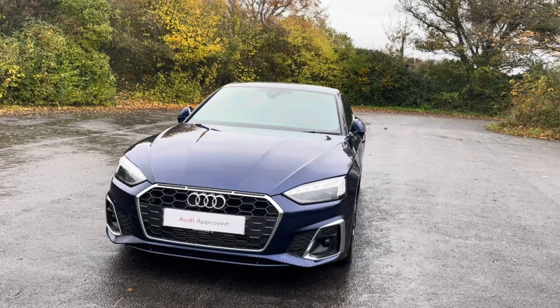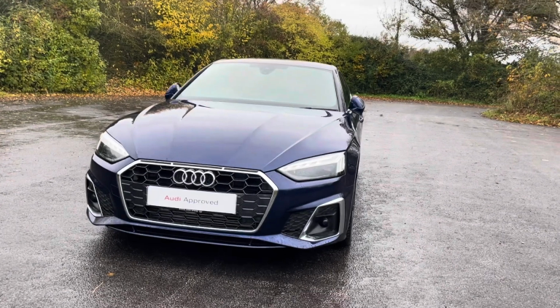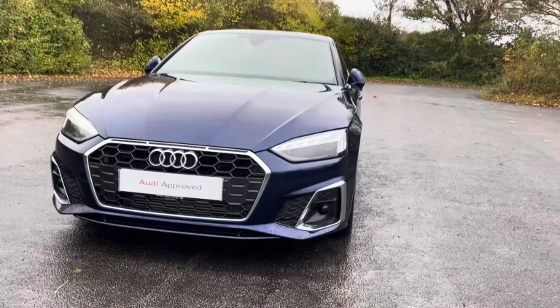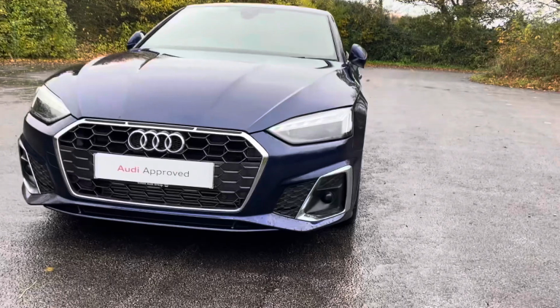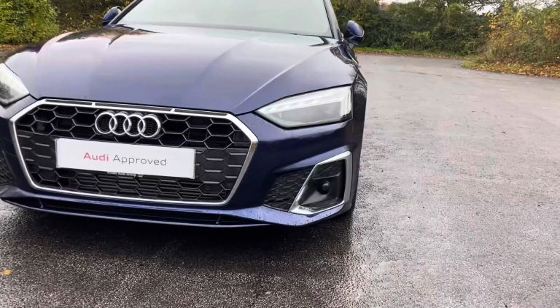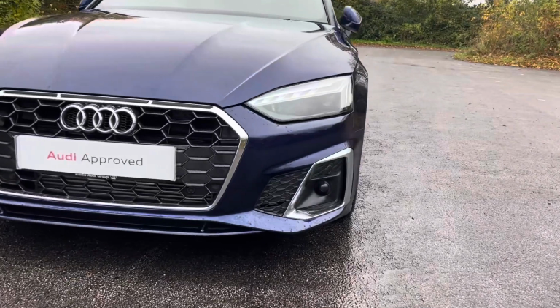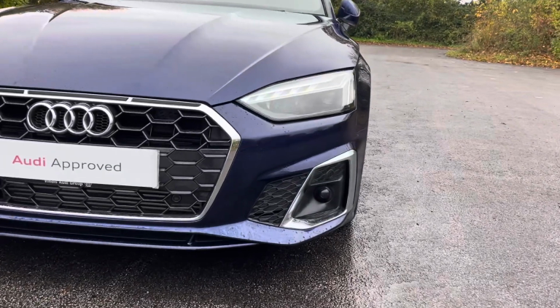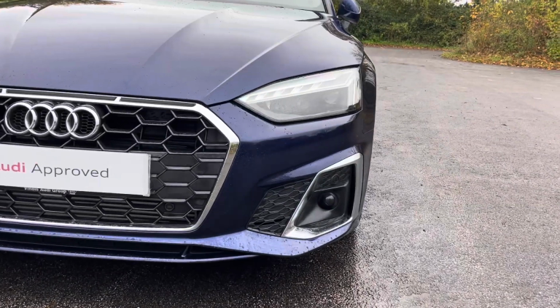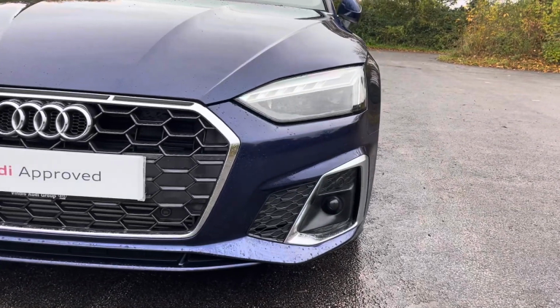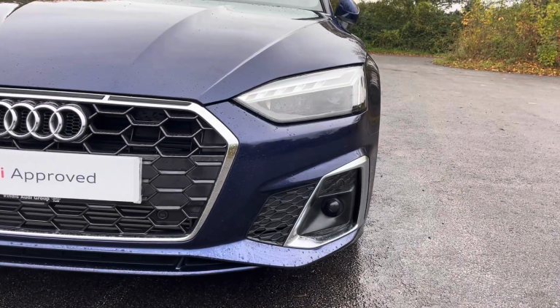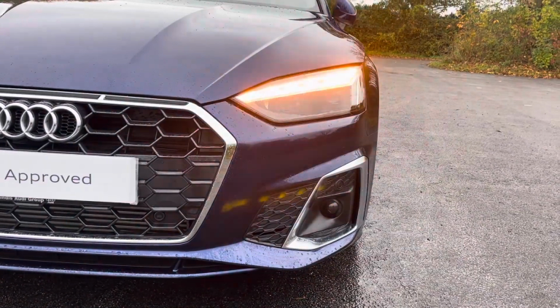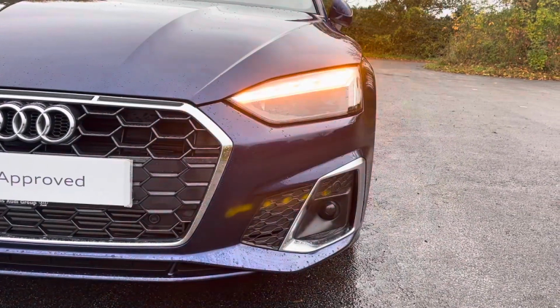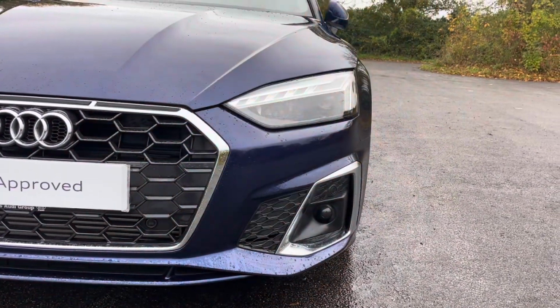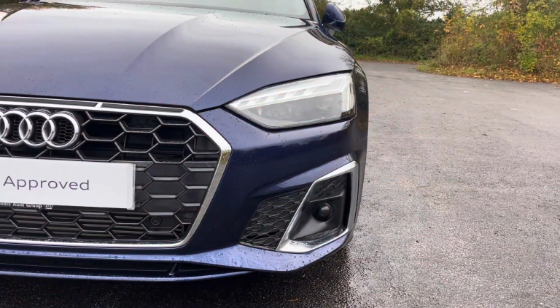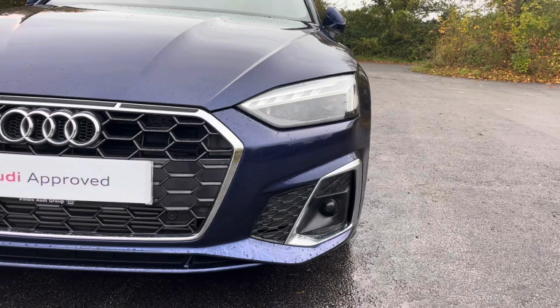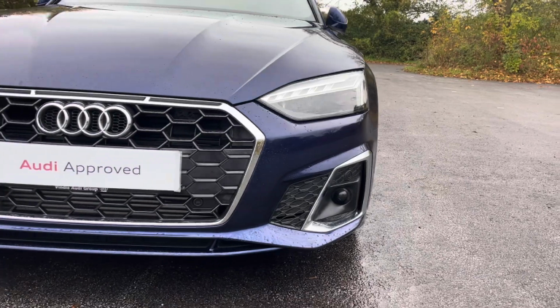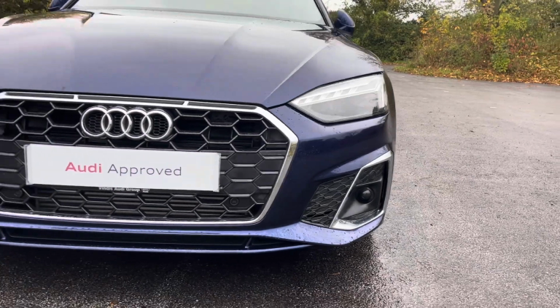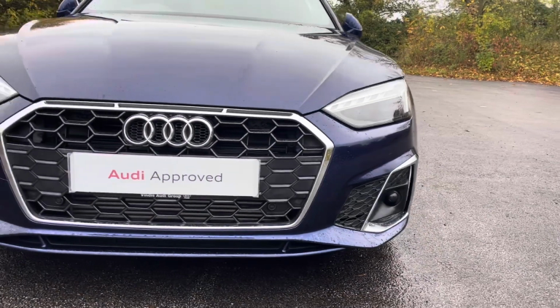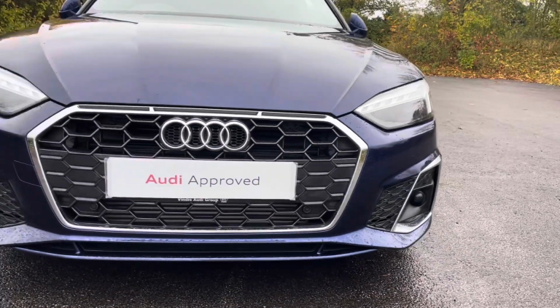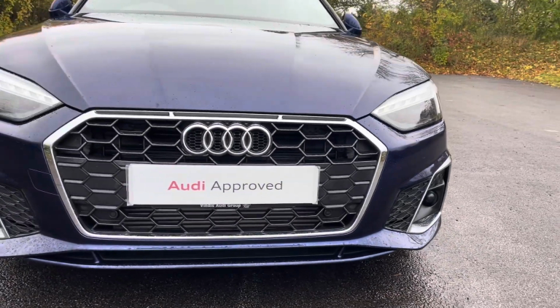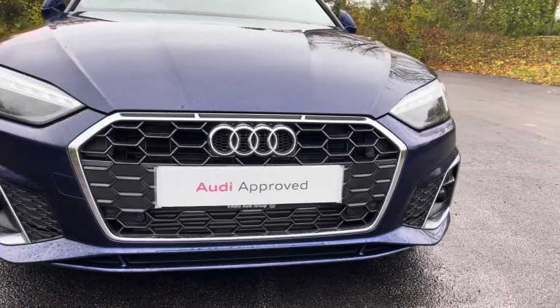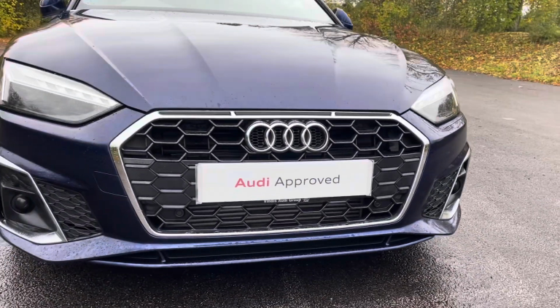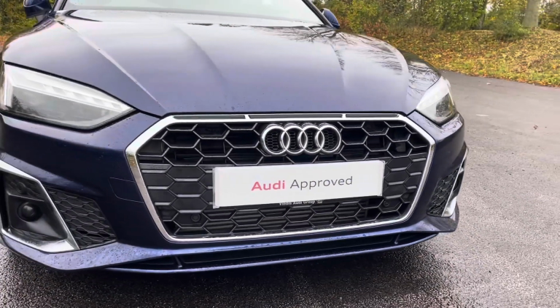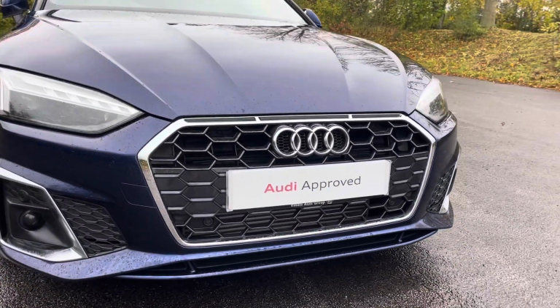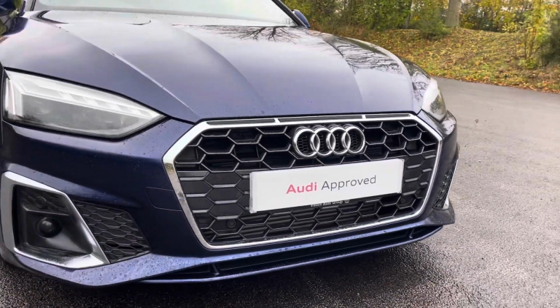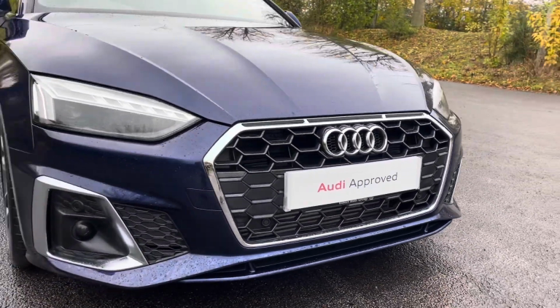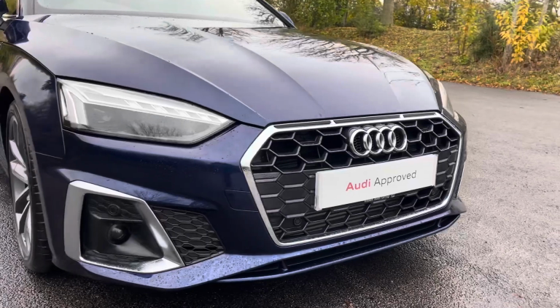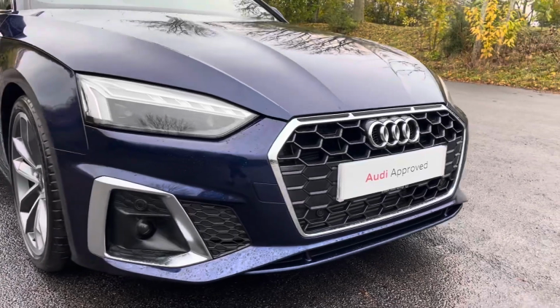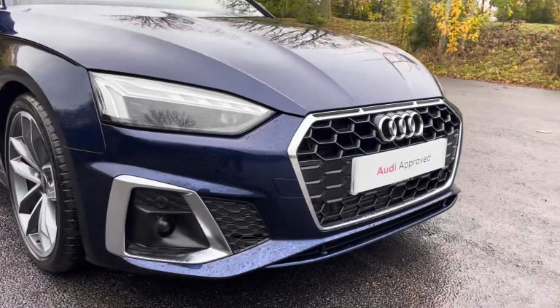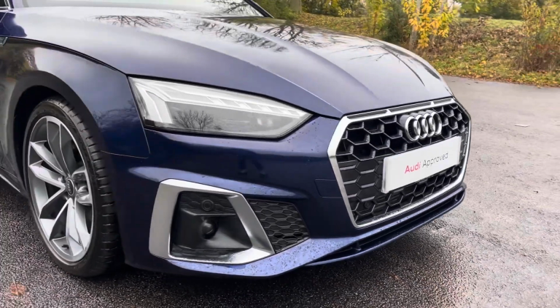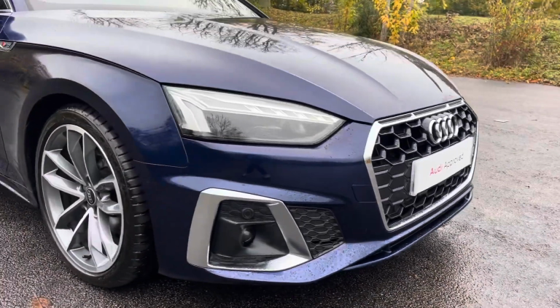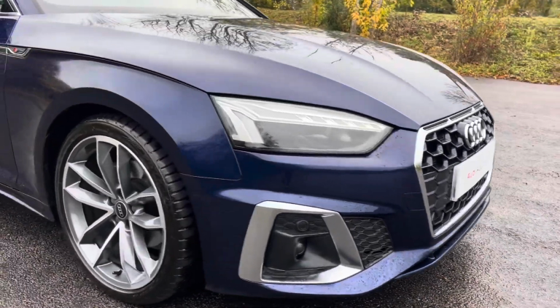Diving straight down to the front of the vehicle, you can see the impressive Audi Matrix LED headlights with dynamic indicators and LED daytime running lights. These look fantastic alongside the iconic single frame chrome trimmed Audi grille, giving the car a very sleek and stylish look.